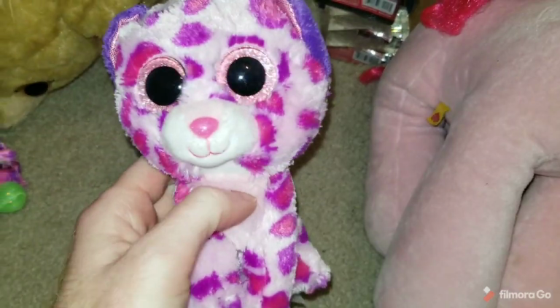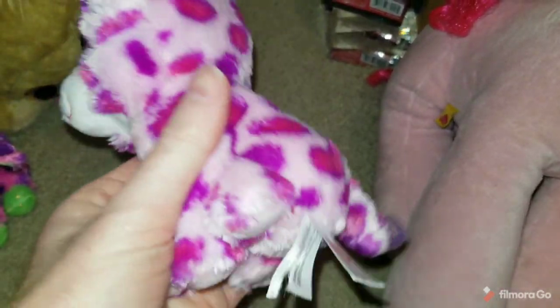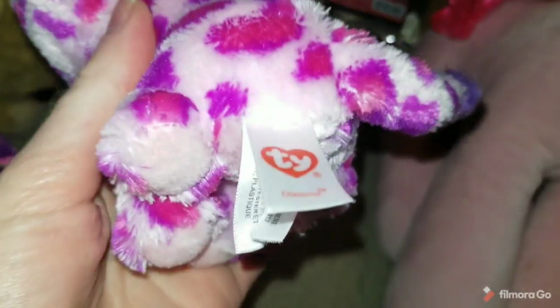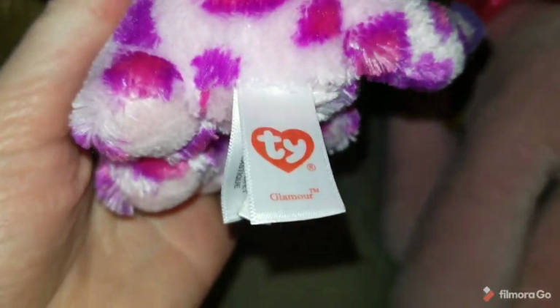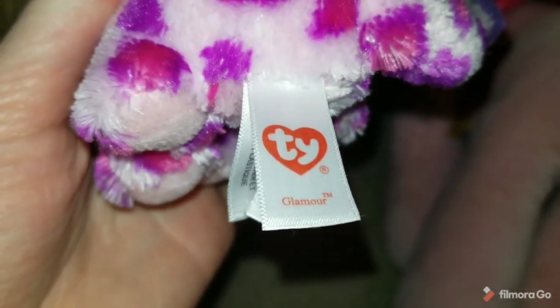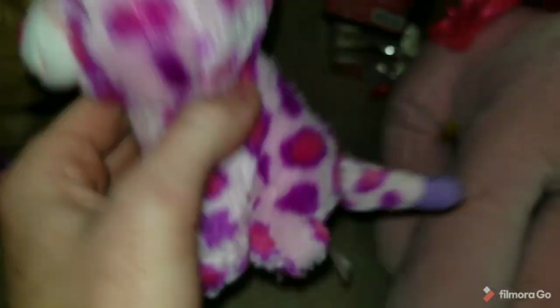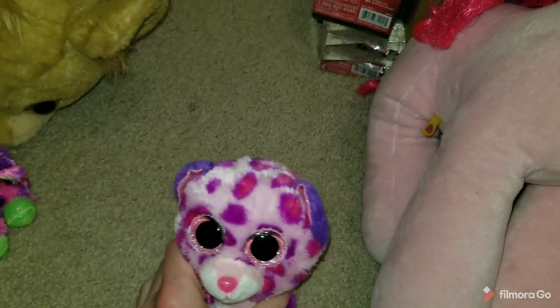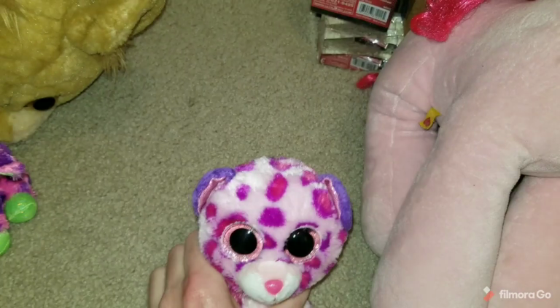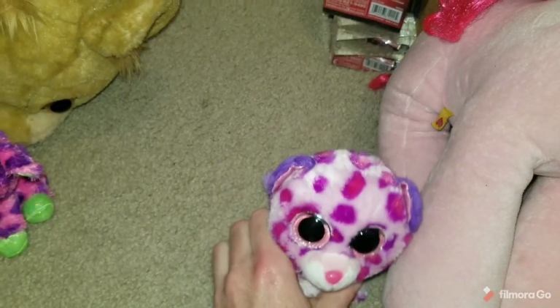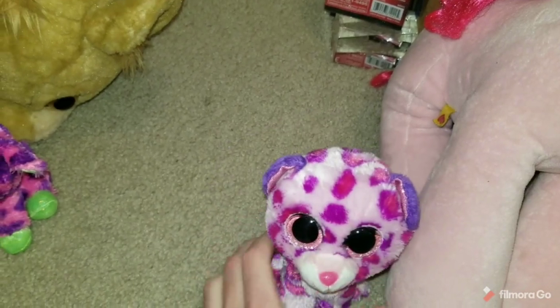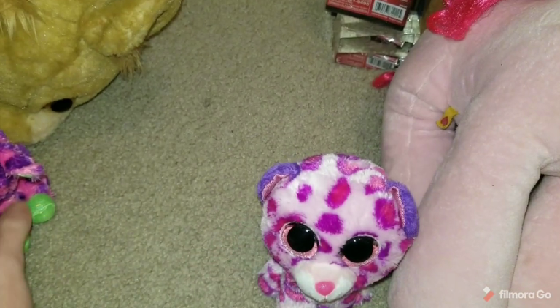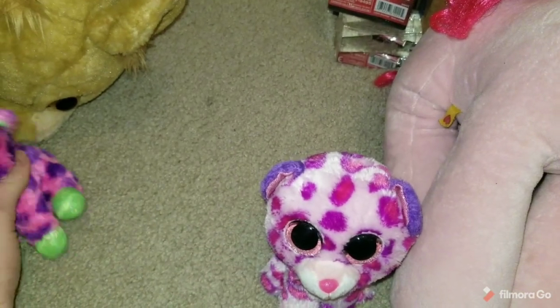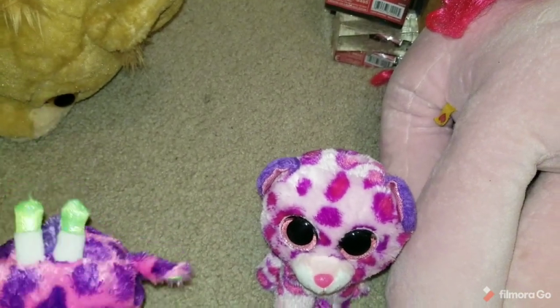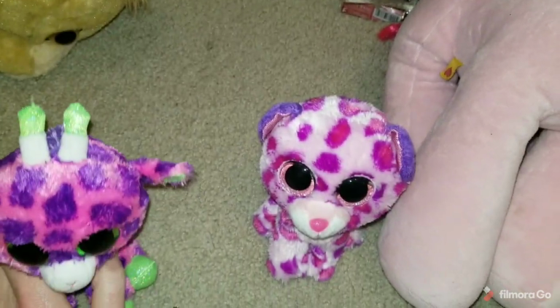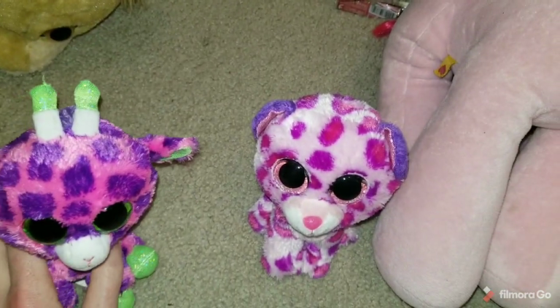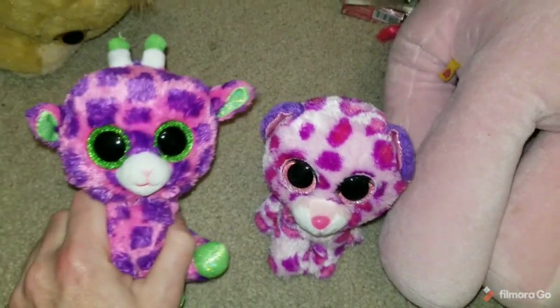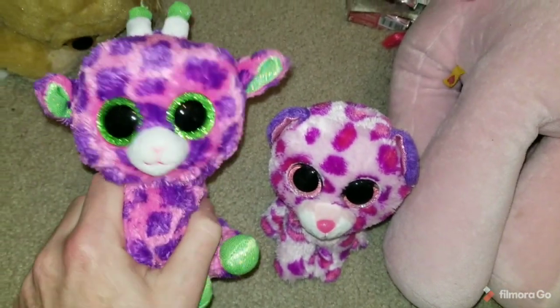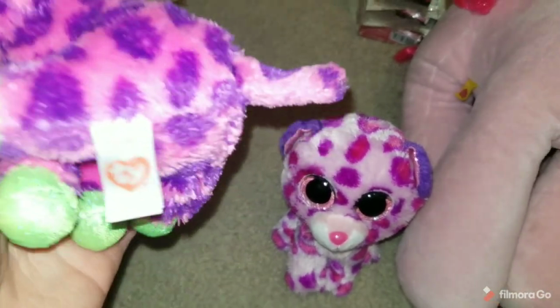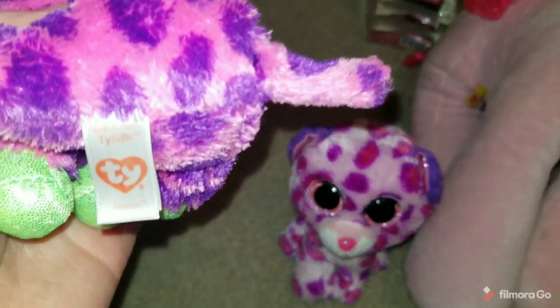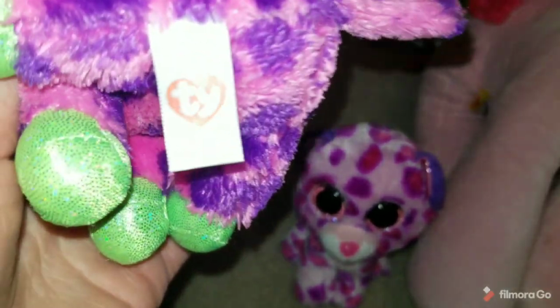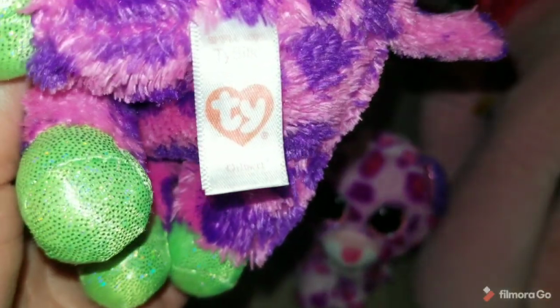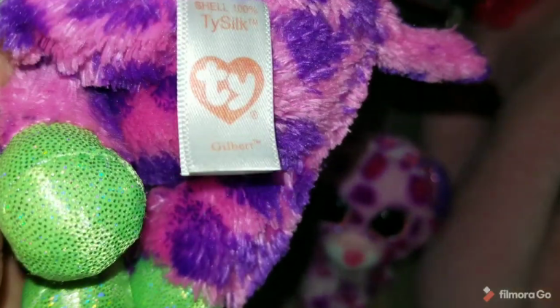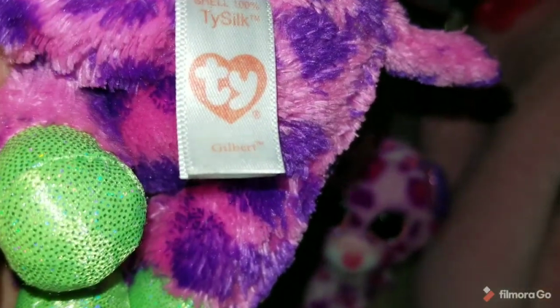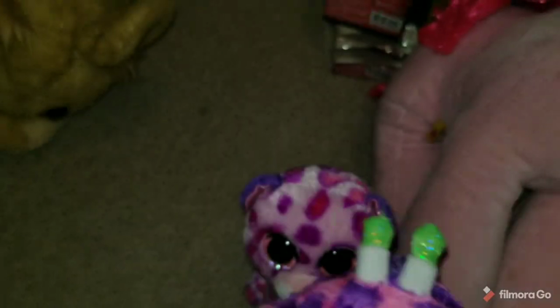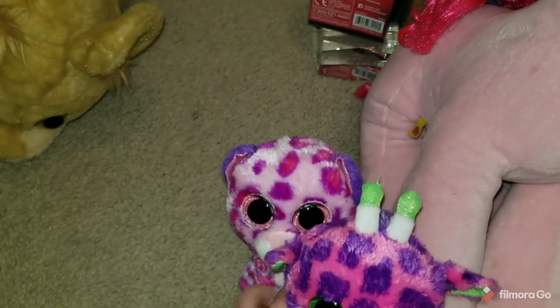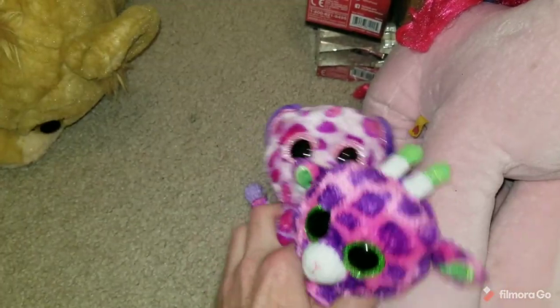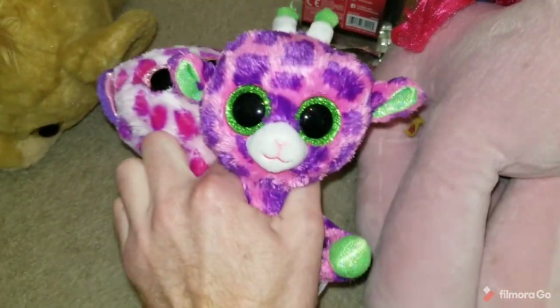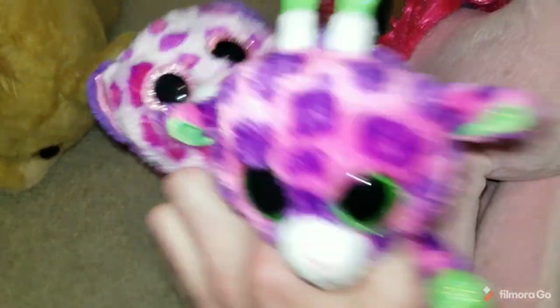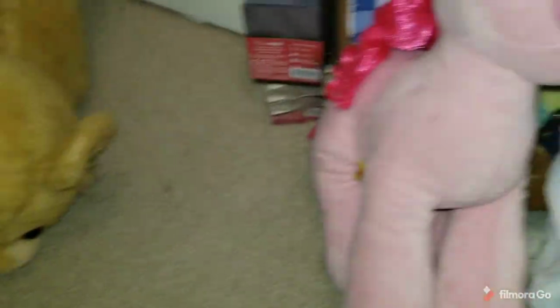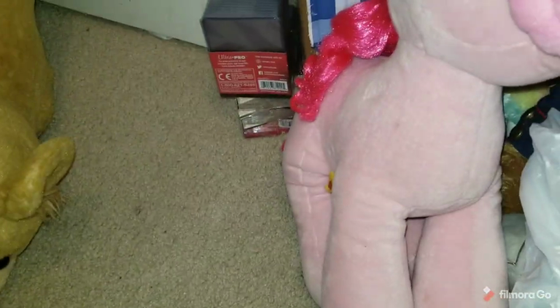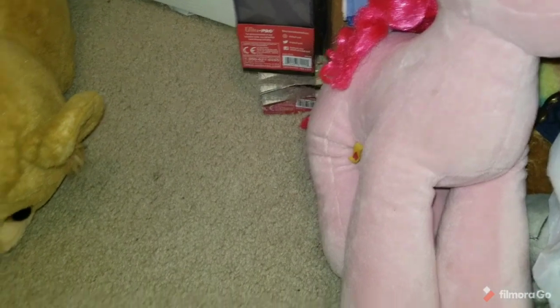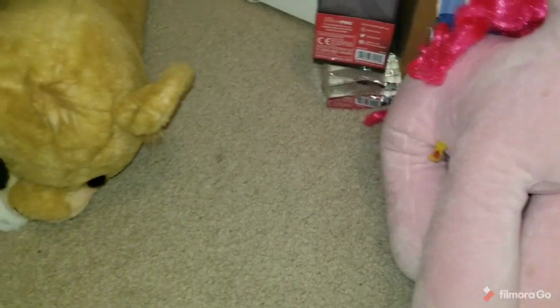Another Beanie Boo — this one's Glamour. I'll put Glamour and Leona together as like leopard slash cats. This is Gilbert the giraffe, I believe. So I've got a couple of giraffes I can lot up as well.